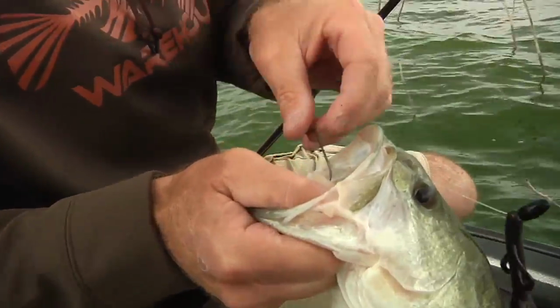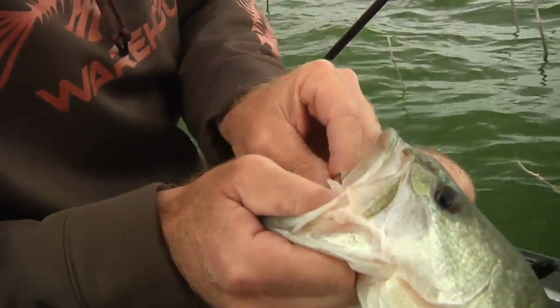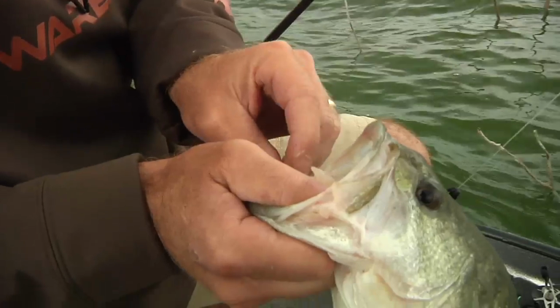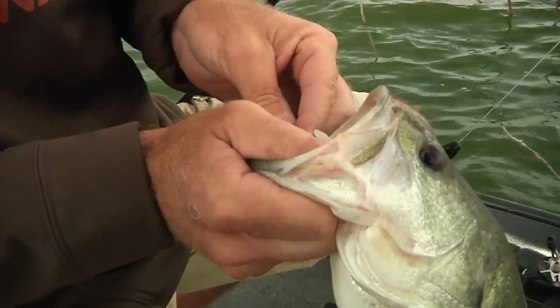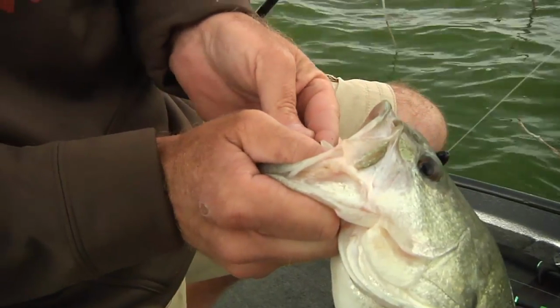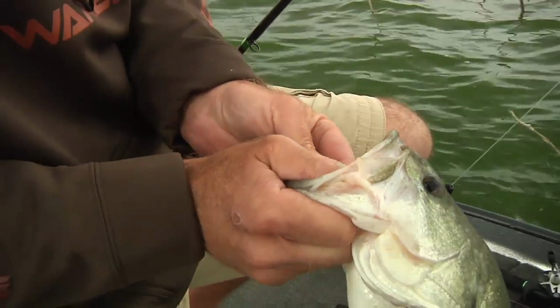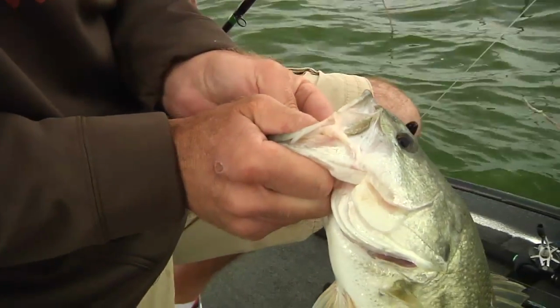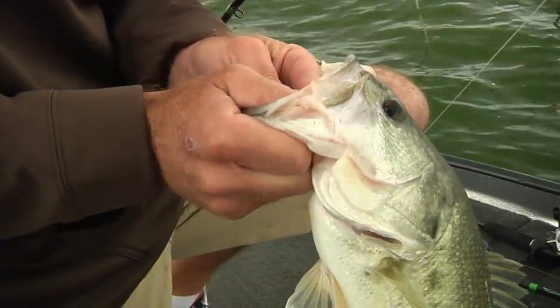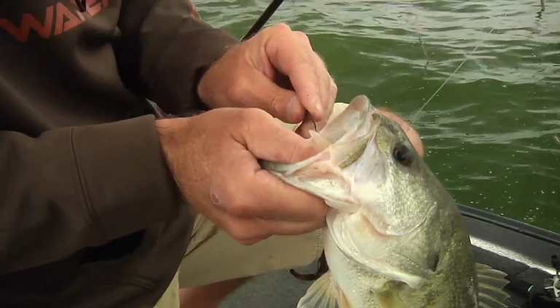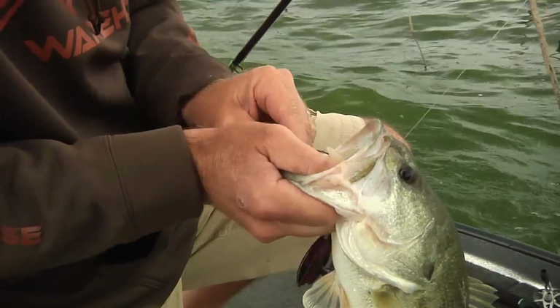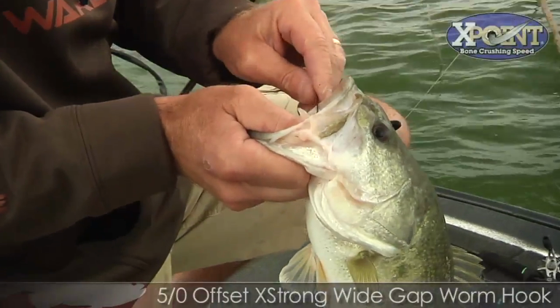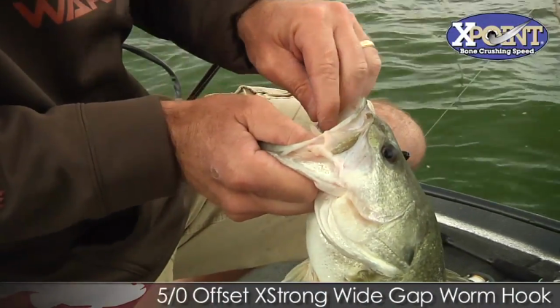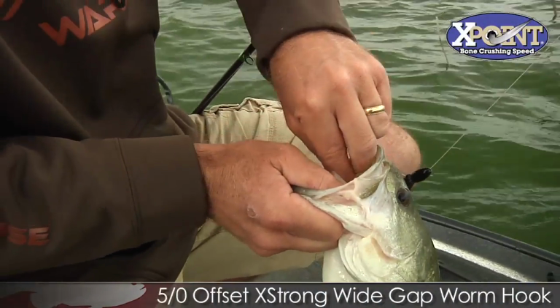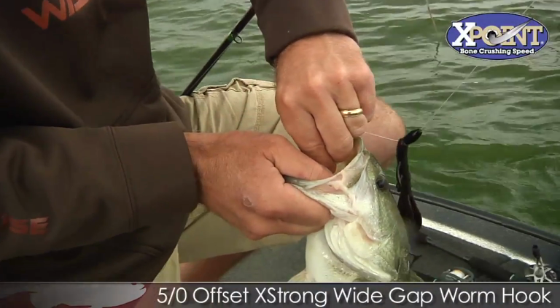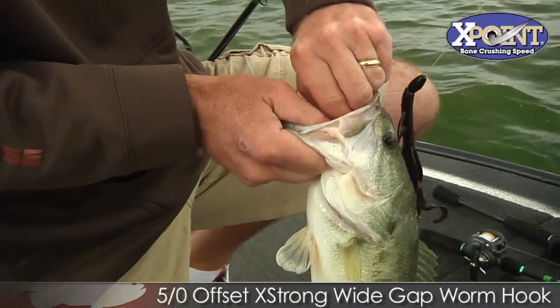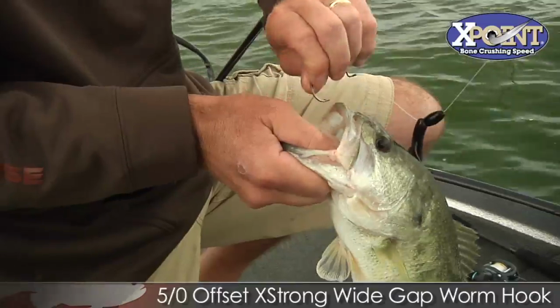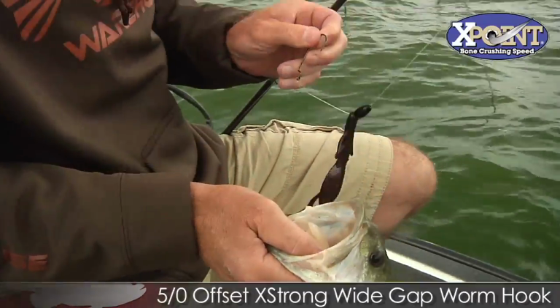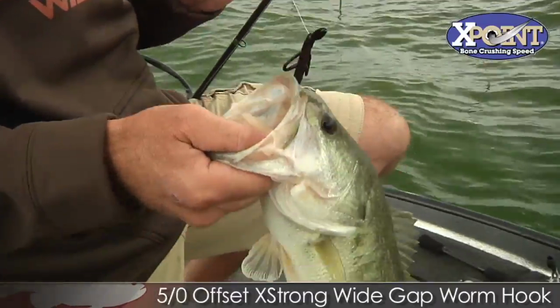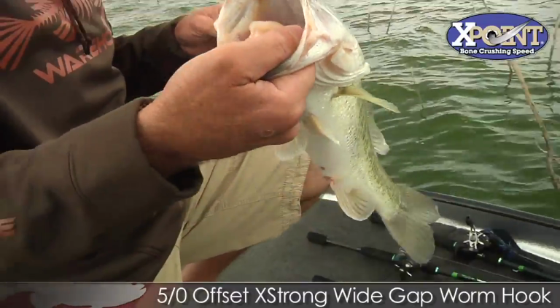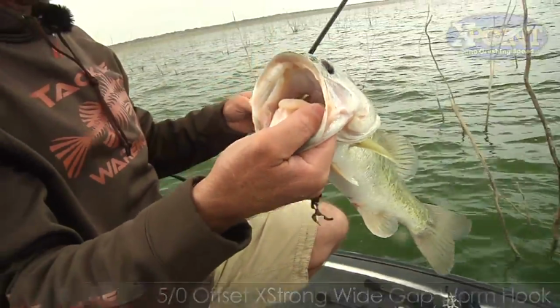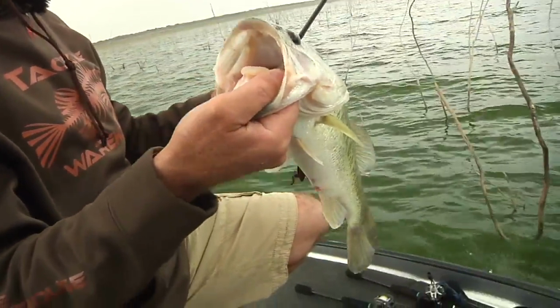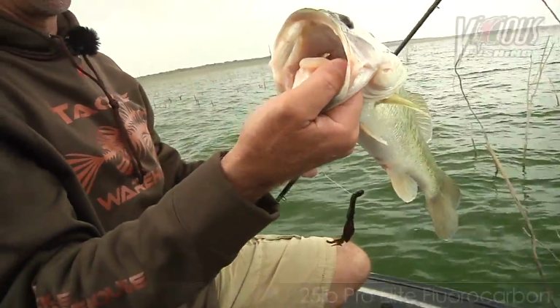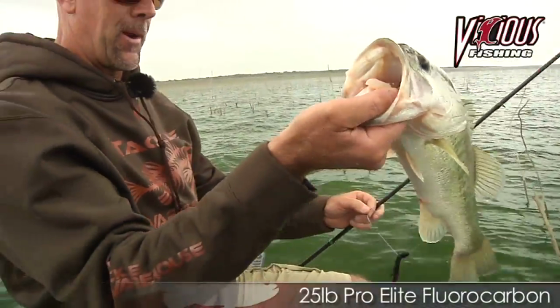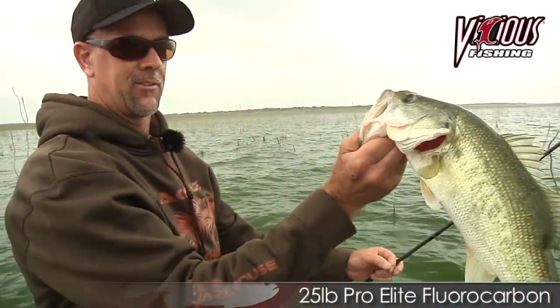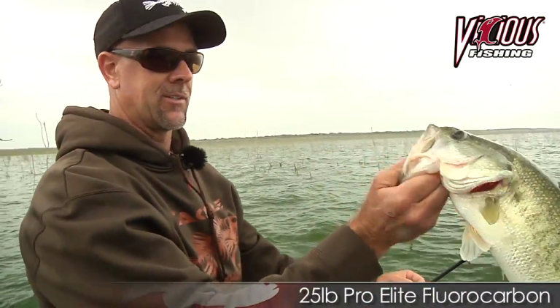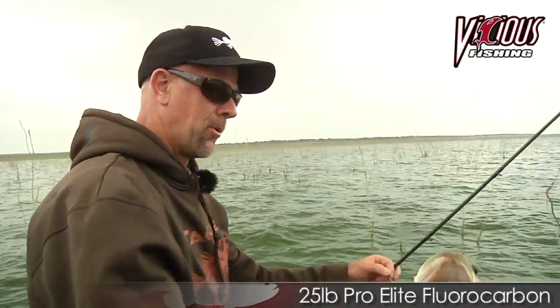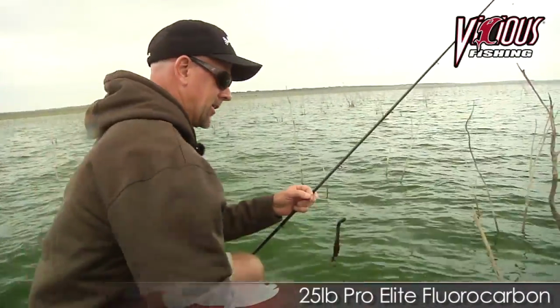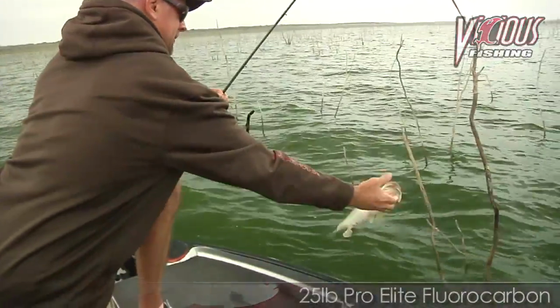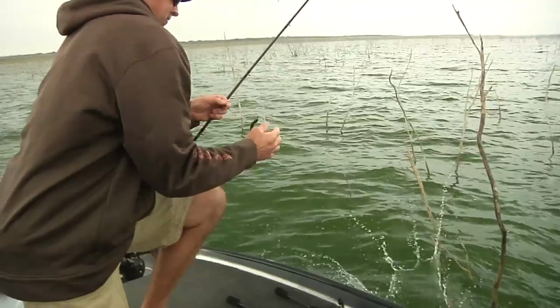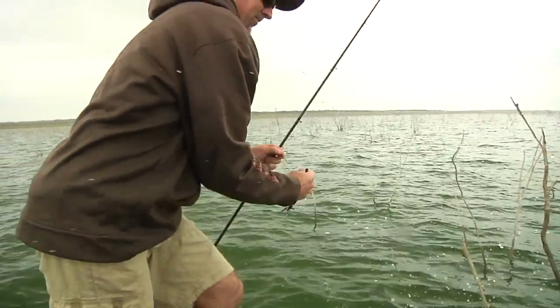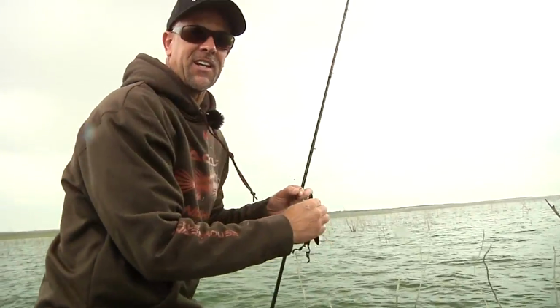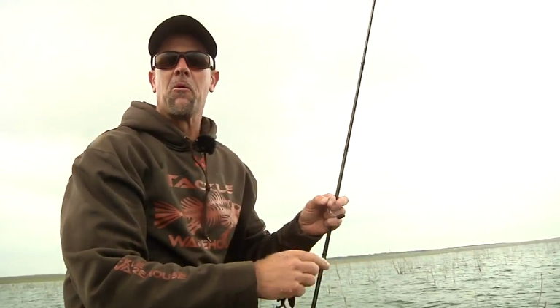What a bite. He got it — that X-point did a number on him too. You better have a good line when you're around here. That's a 25-pound test fish. Pretty fish. Let's catch another one.